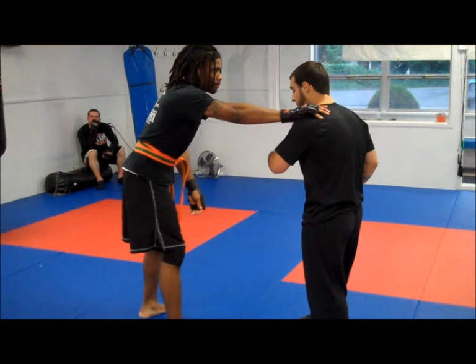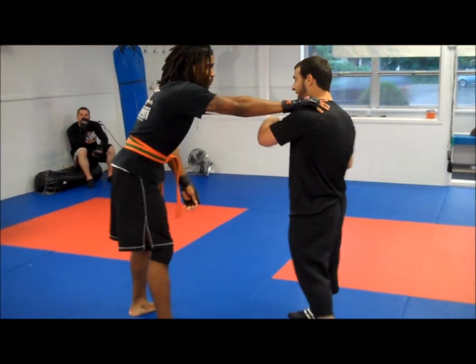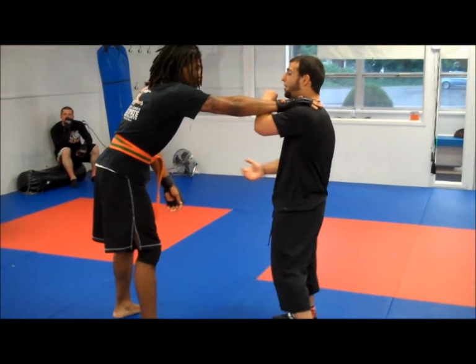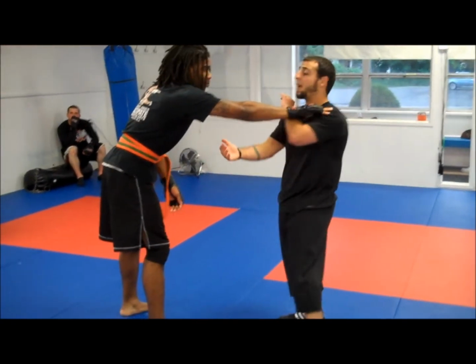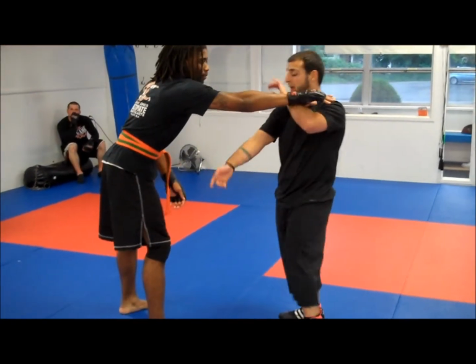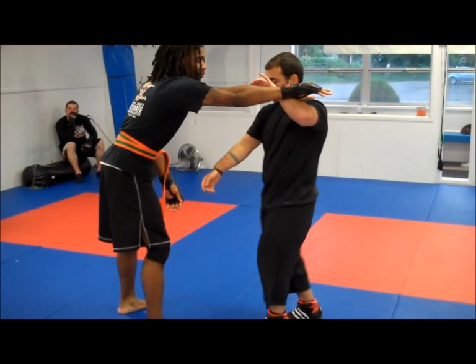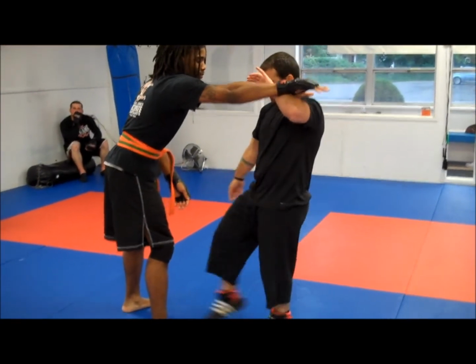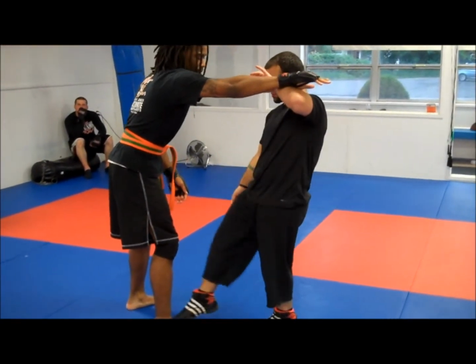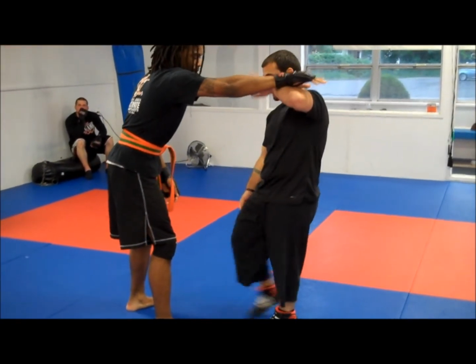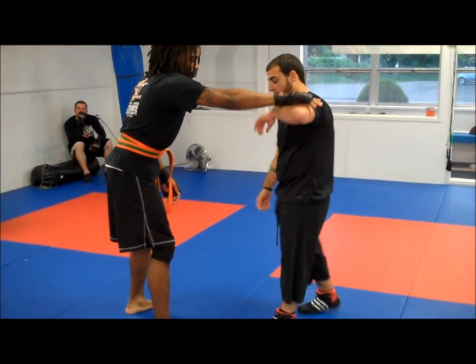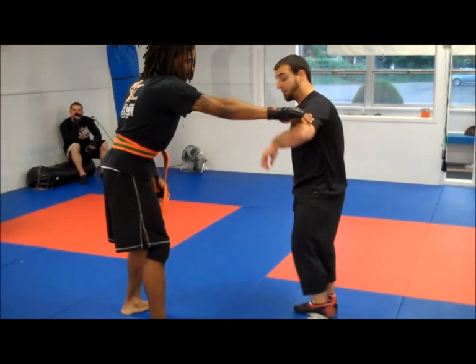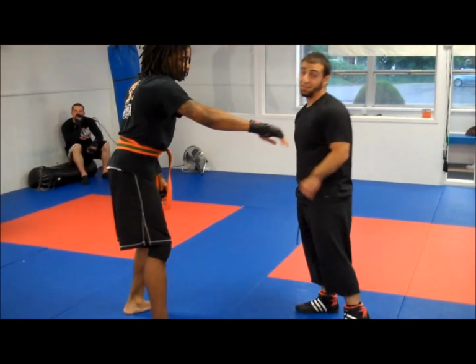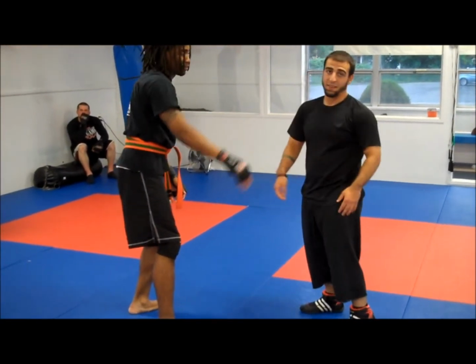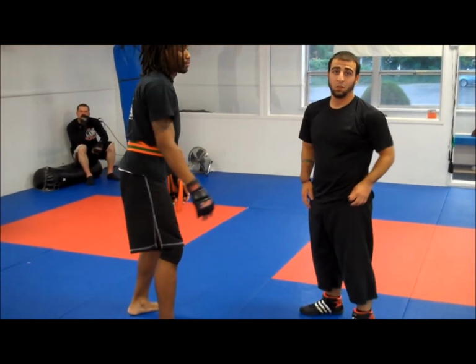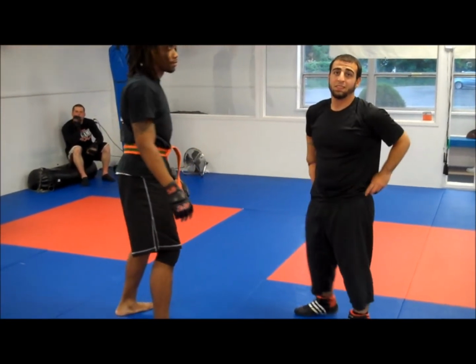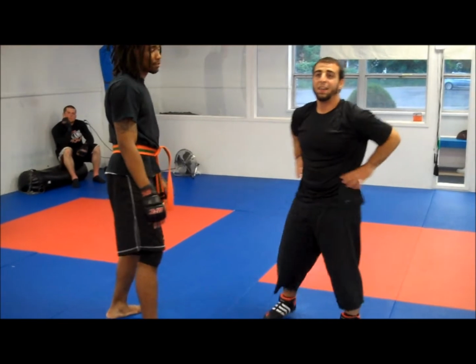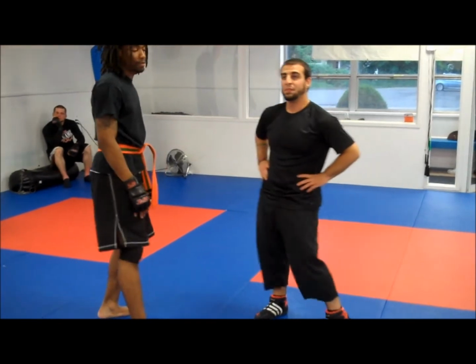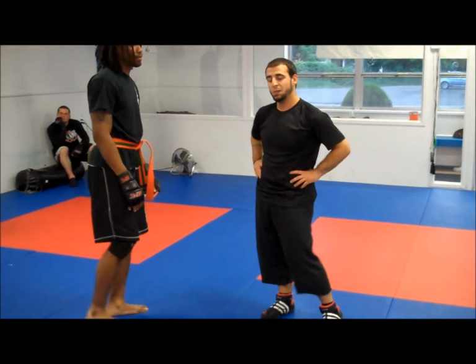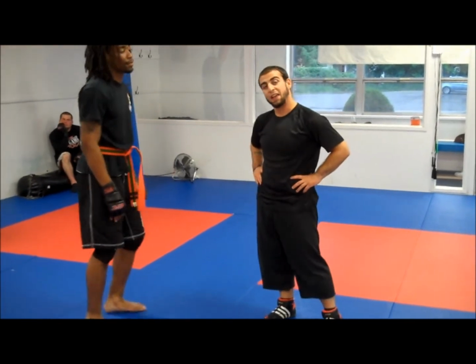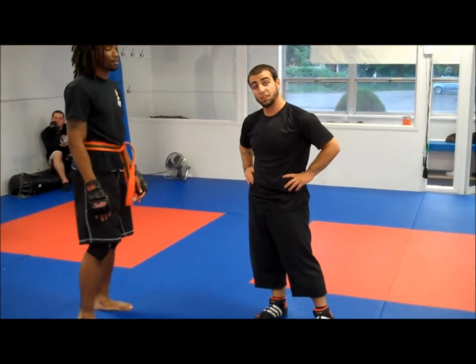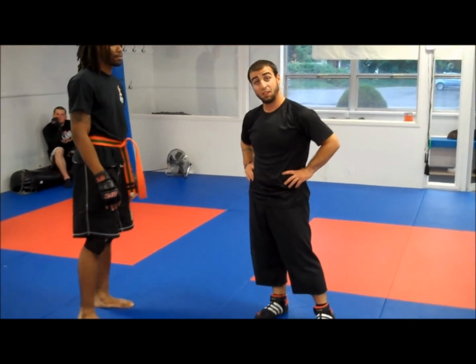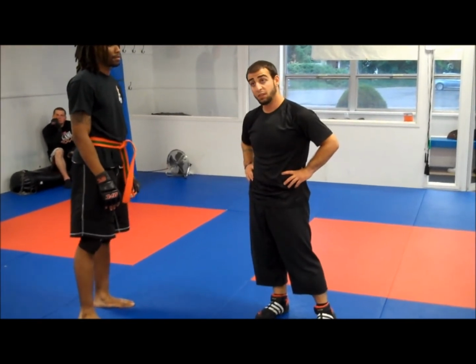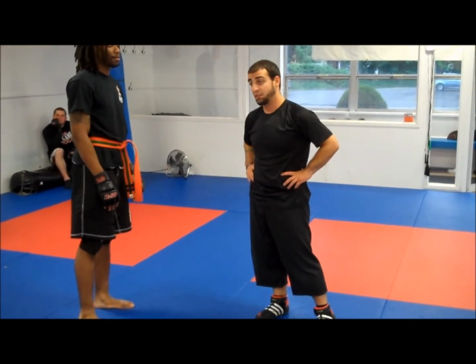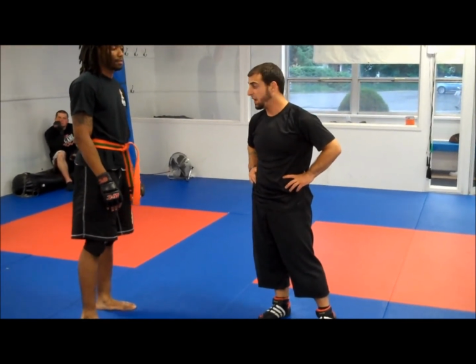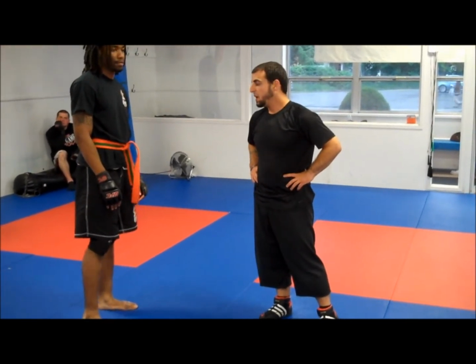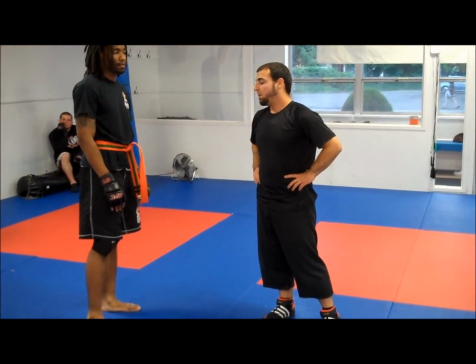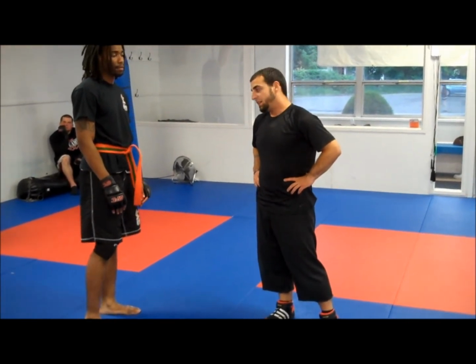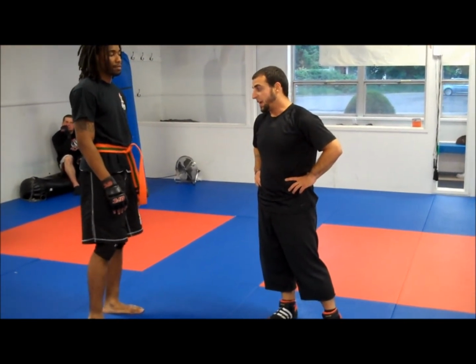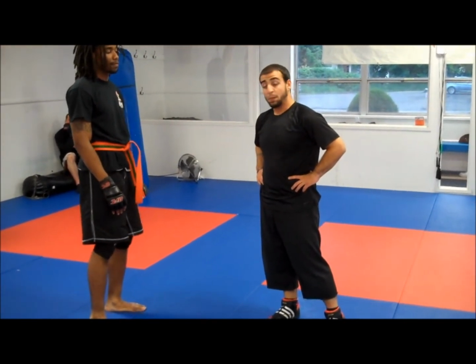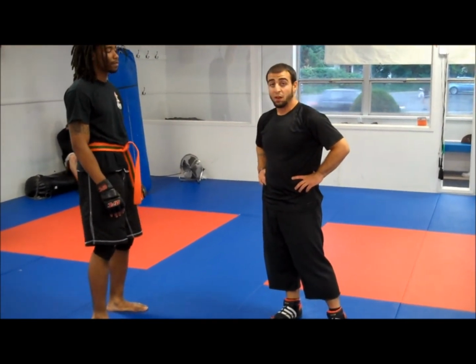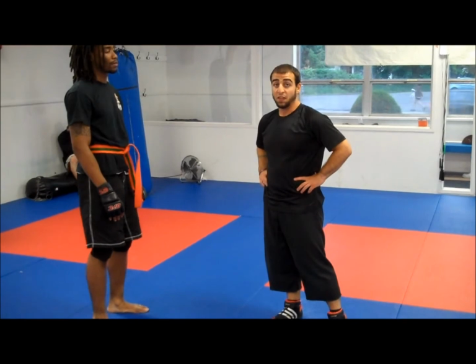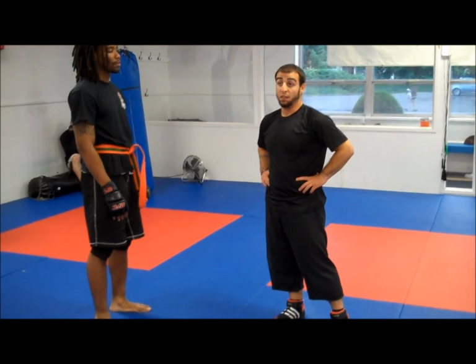Here's an arm drag to a slide. This one's not used as much as the other ones, I have to say, but it definitely catches people off guard and it's good to know.